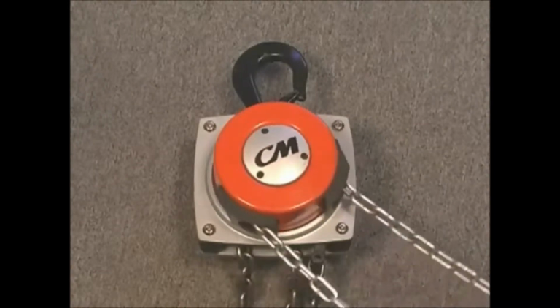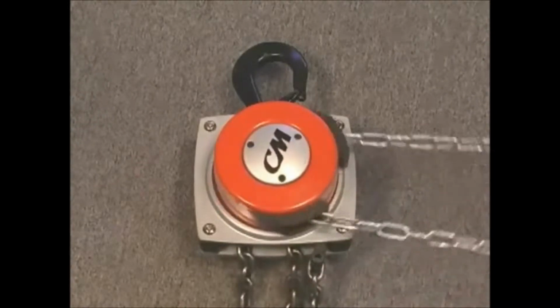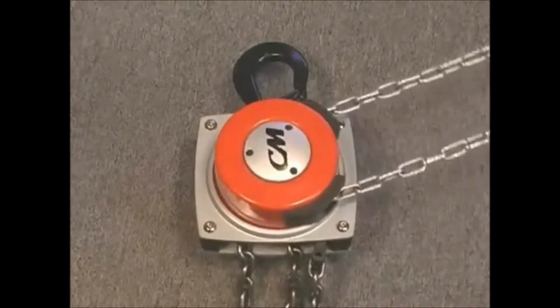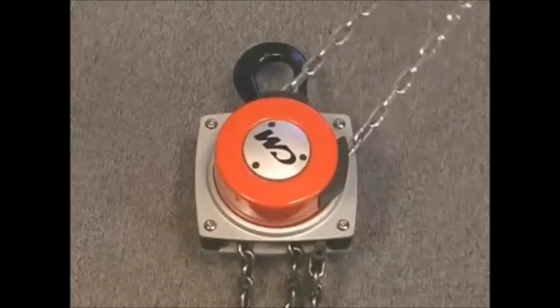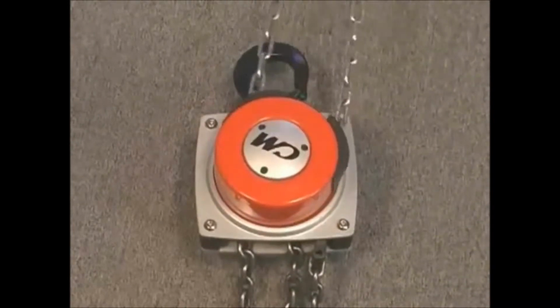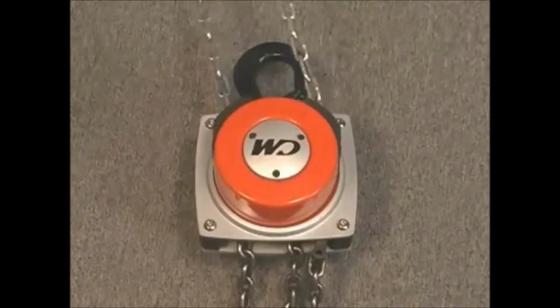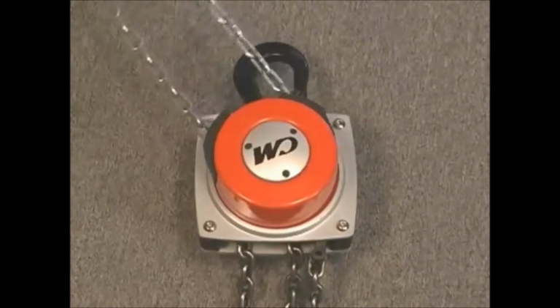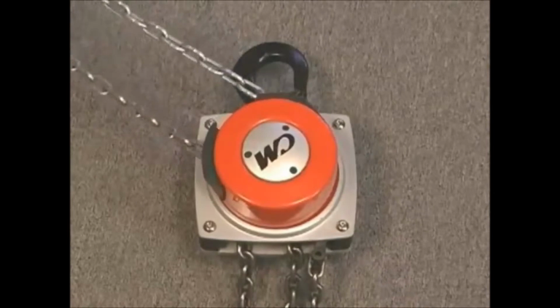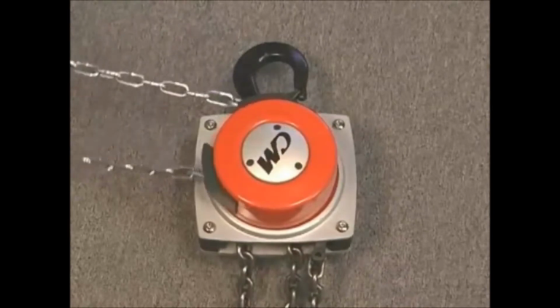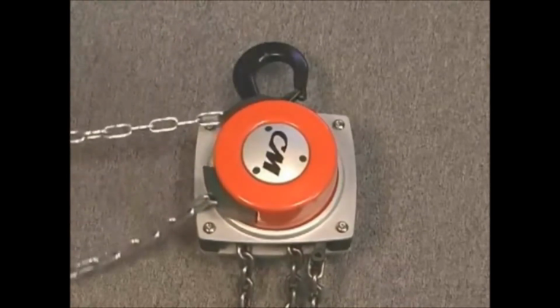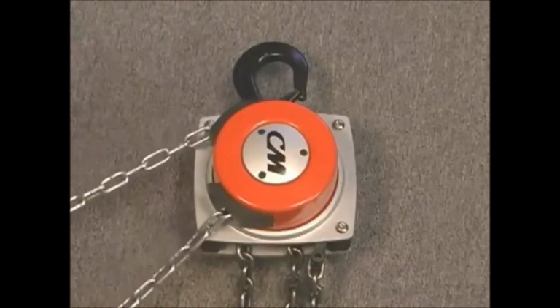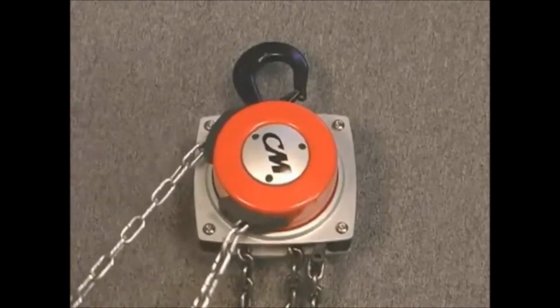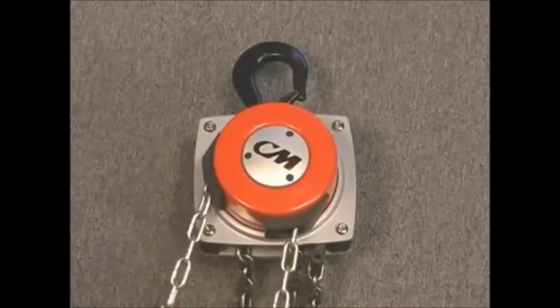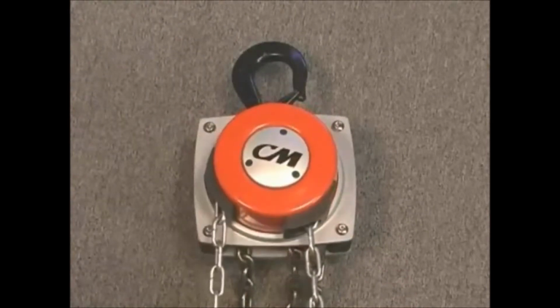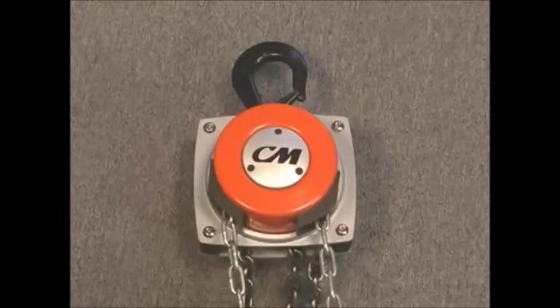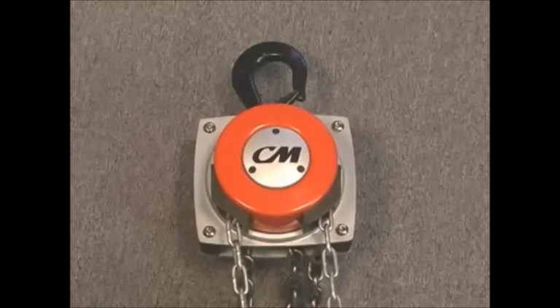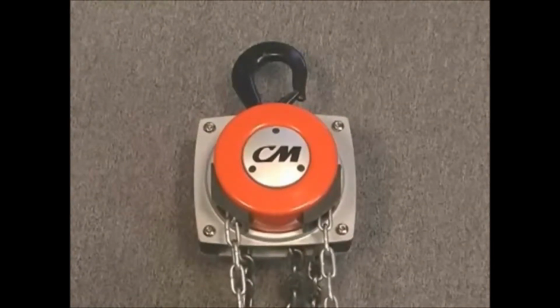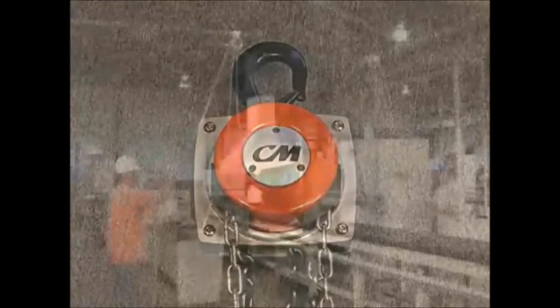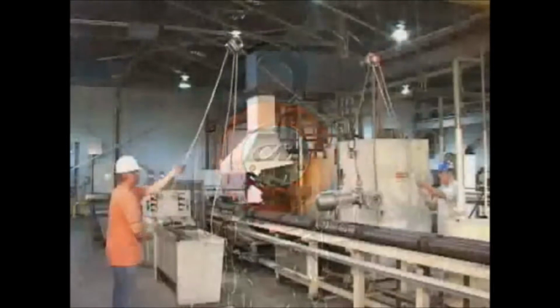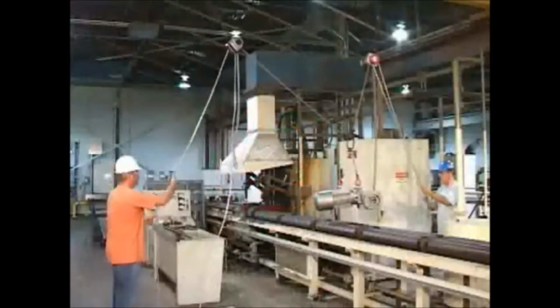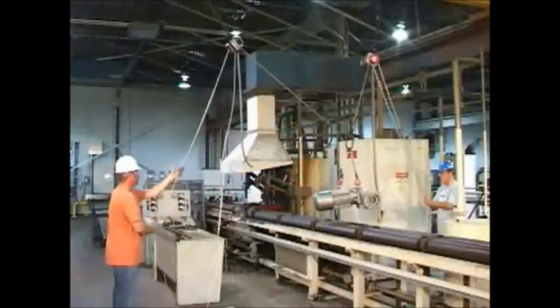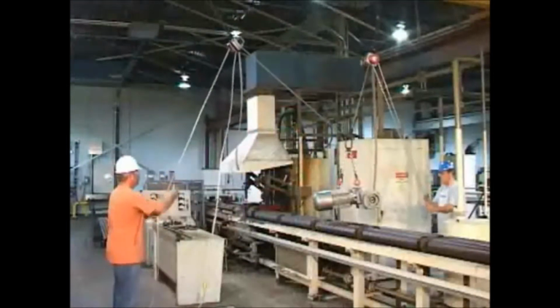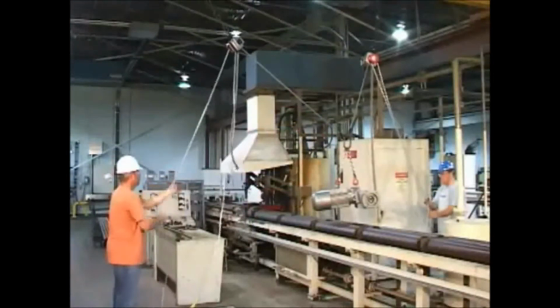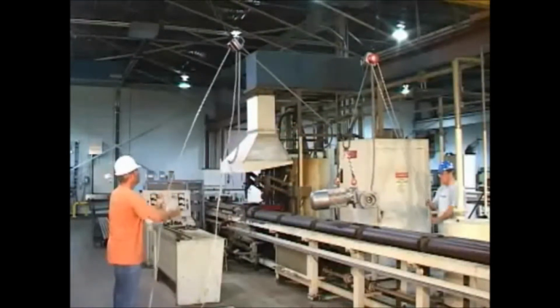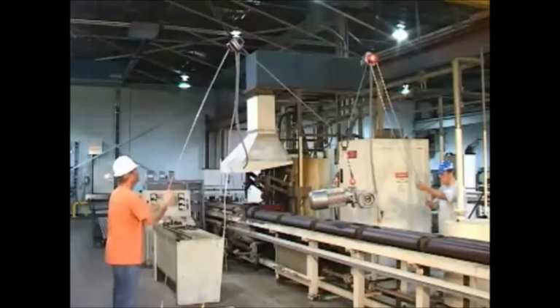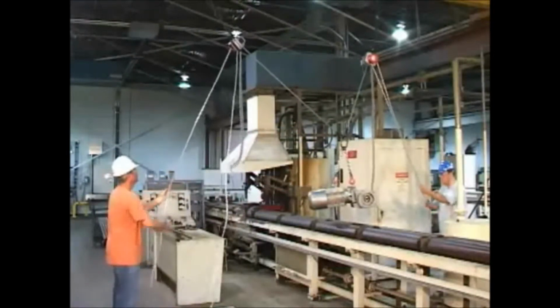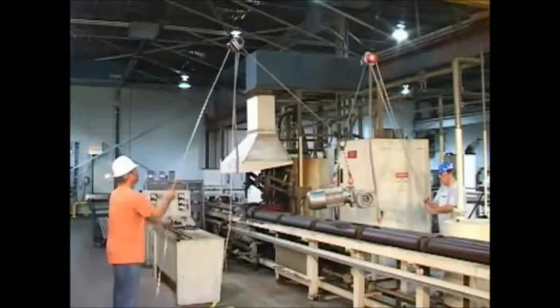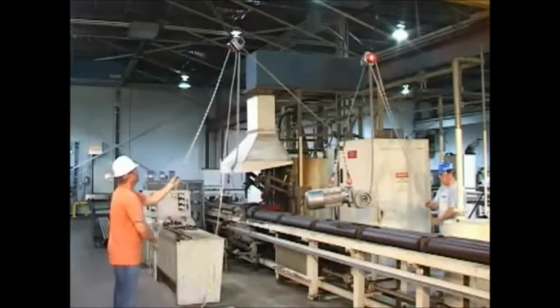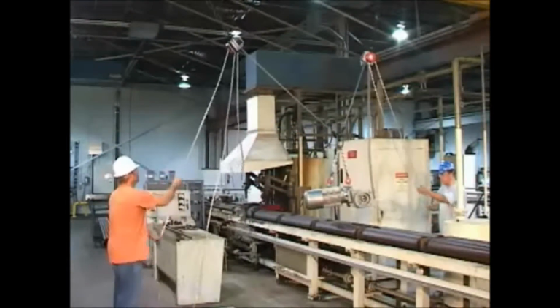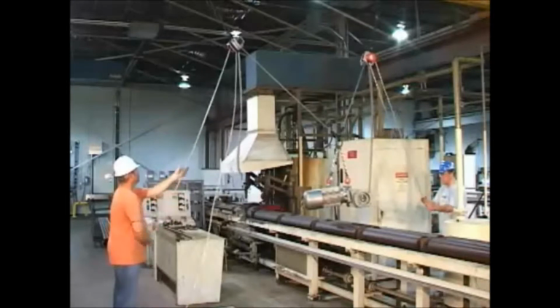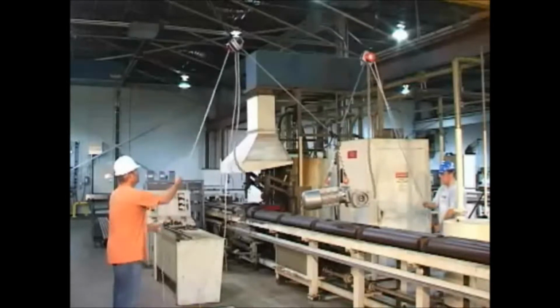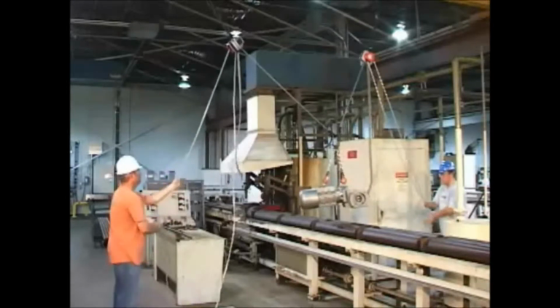Its specially designed hand chain guide allows the hand chain to be rotated a full 360 degrees, making it the only one of its kind in the industry, which makes it ideal for drifting loads and keeping the operator at a safe distance.